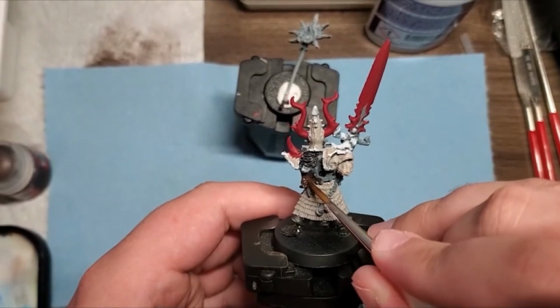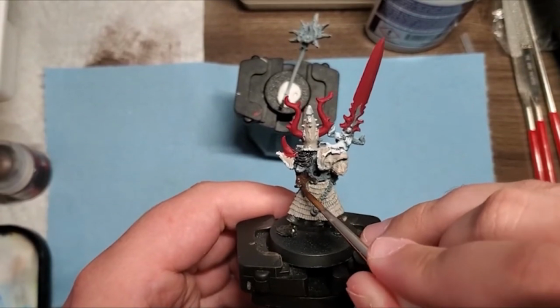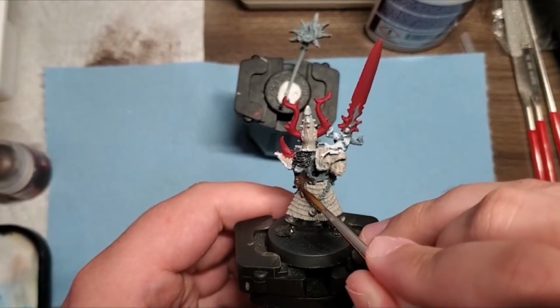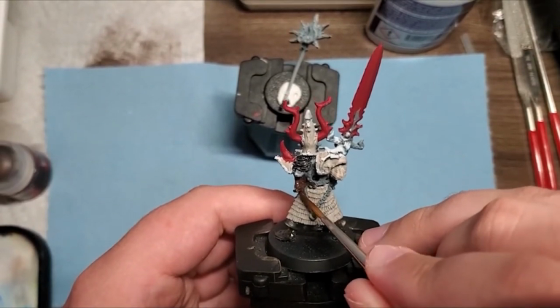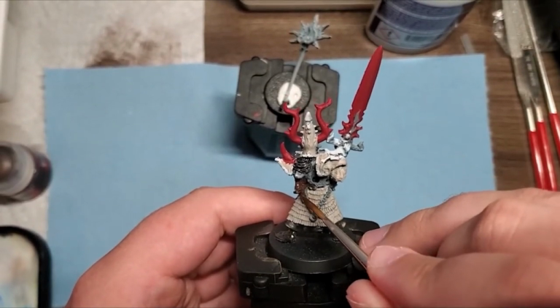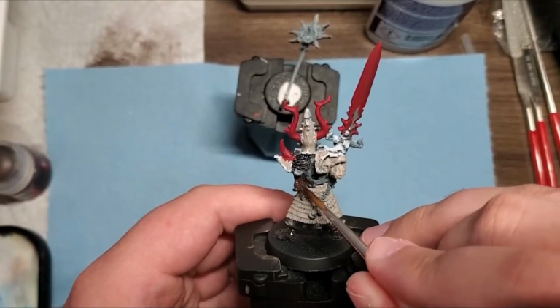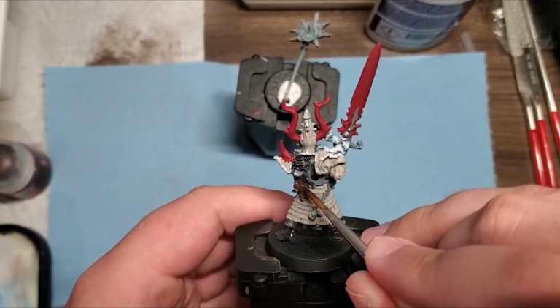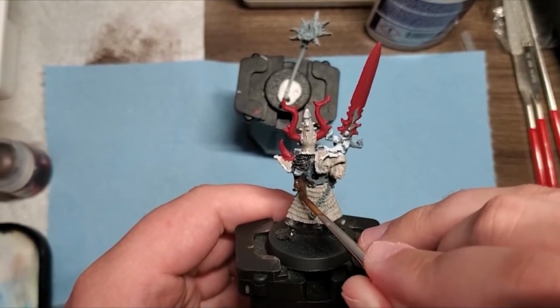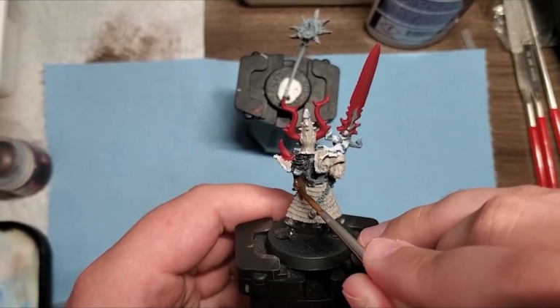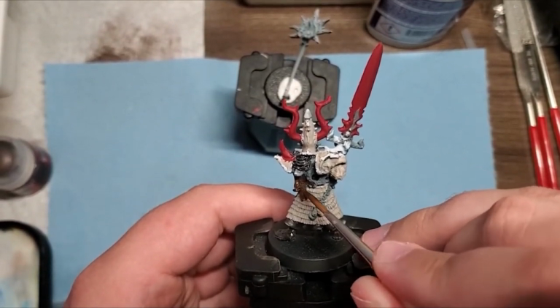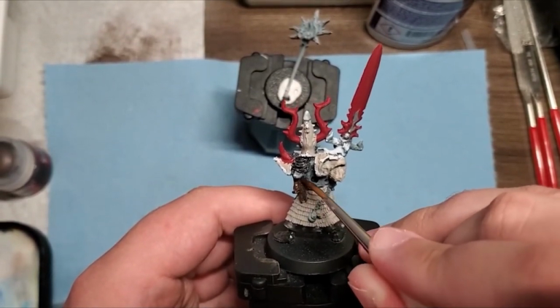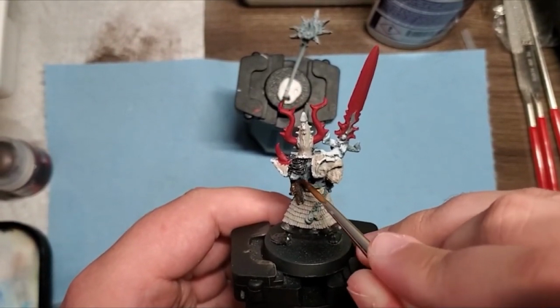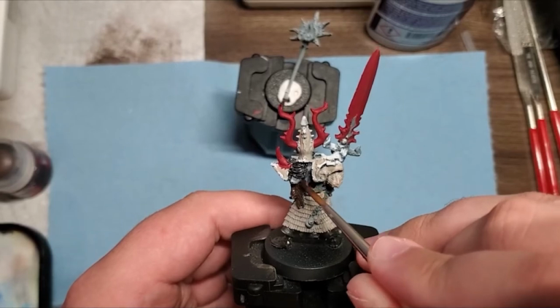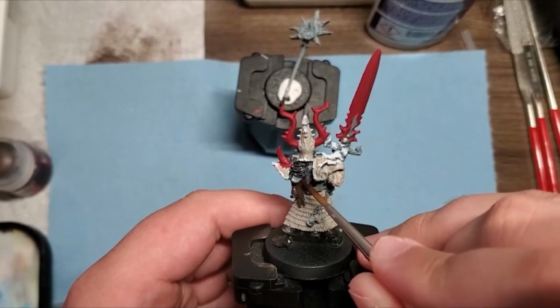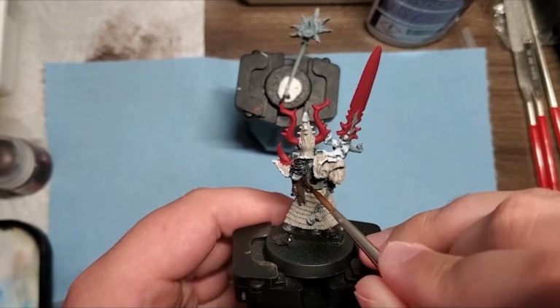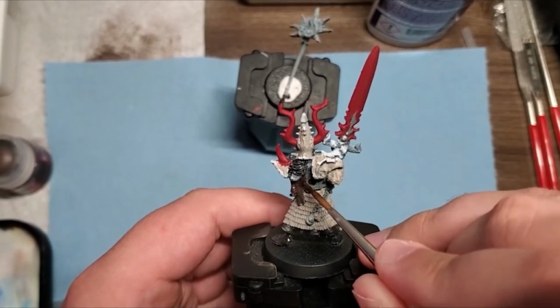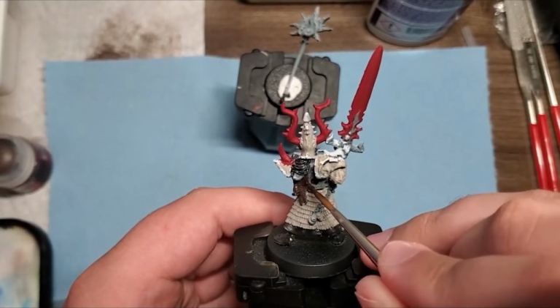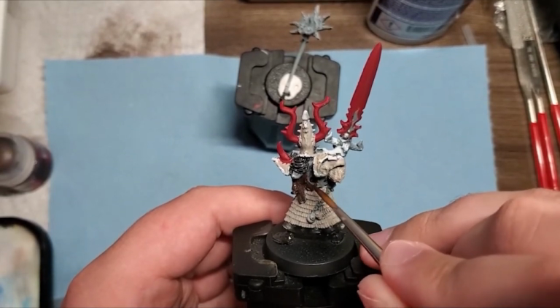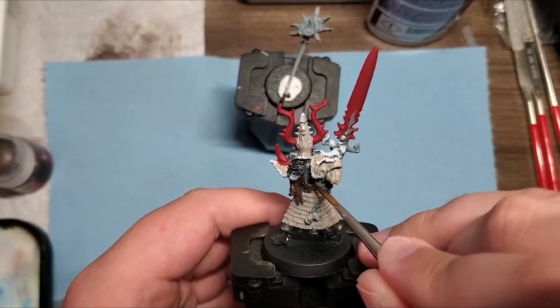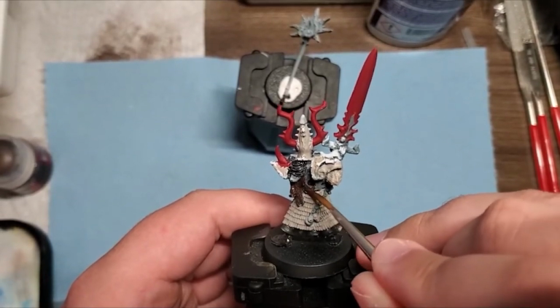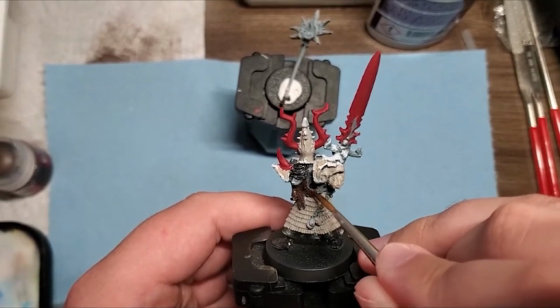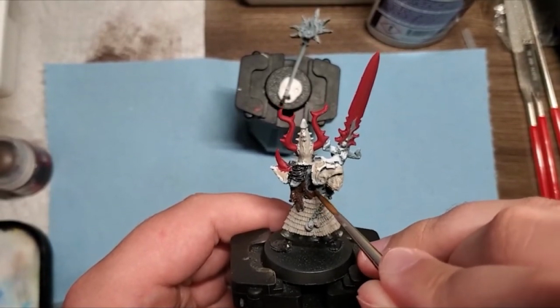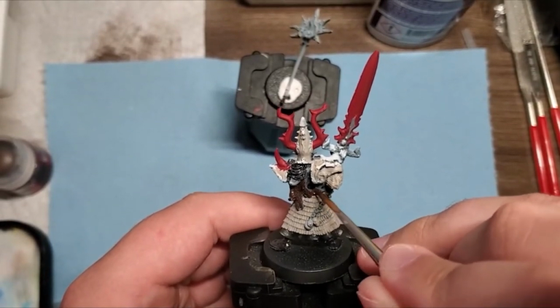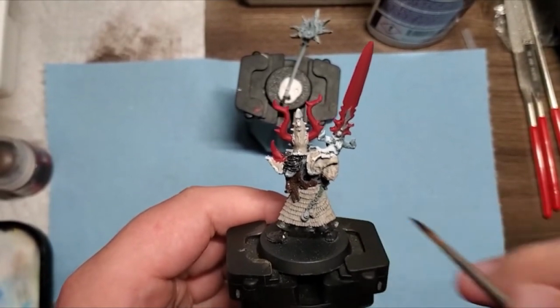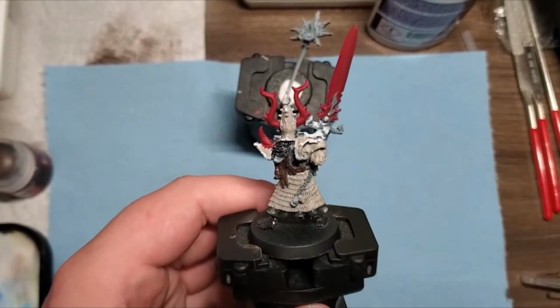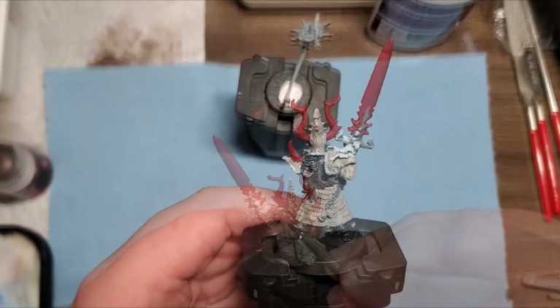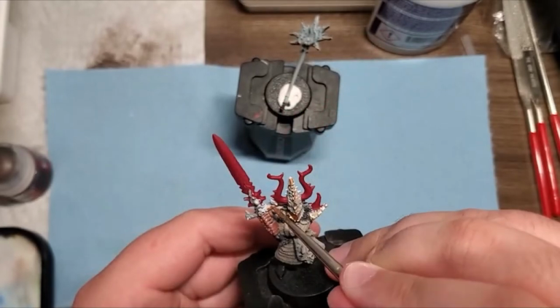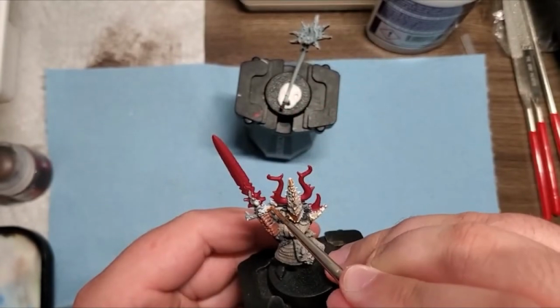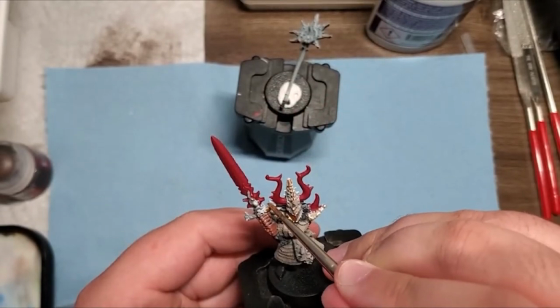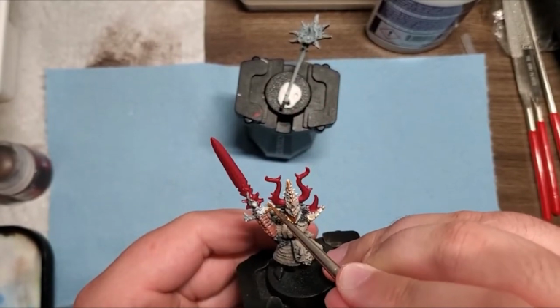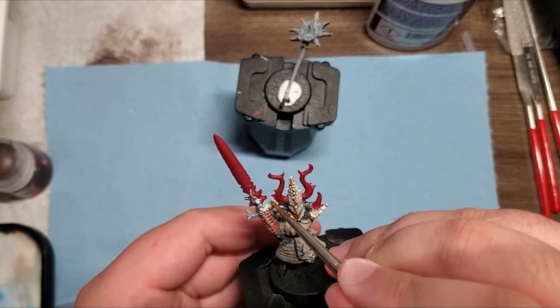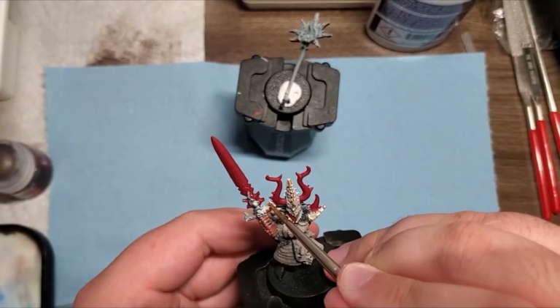The cloak on his back is not a big focal point, so I decided to do it in a darker Rhinox Hide. That way it stays kind of out of the way but still looks good if you were to ever turn the model over.